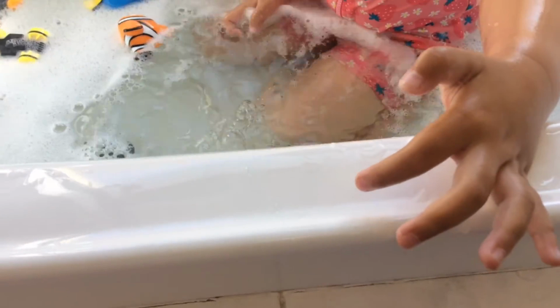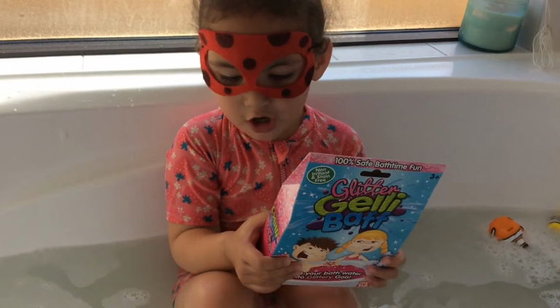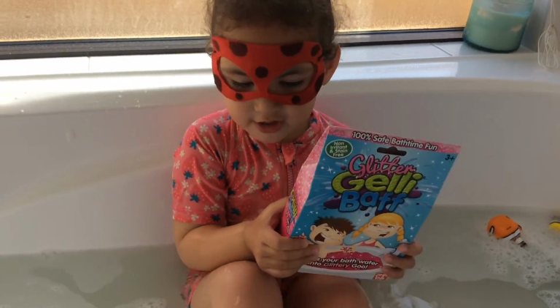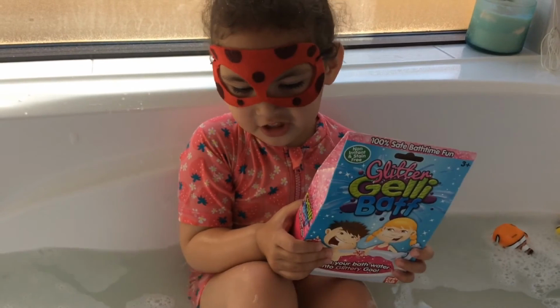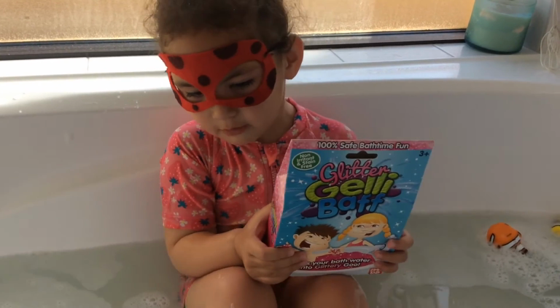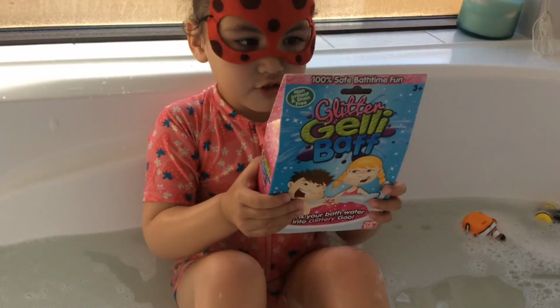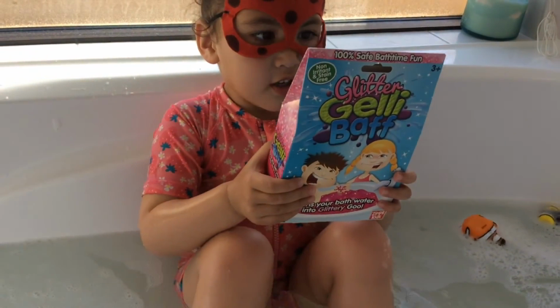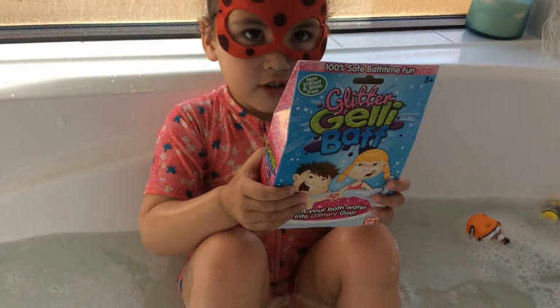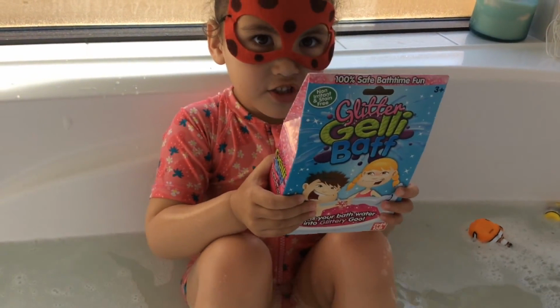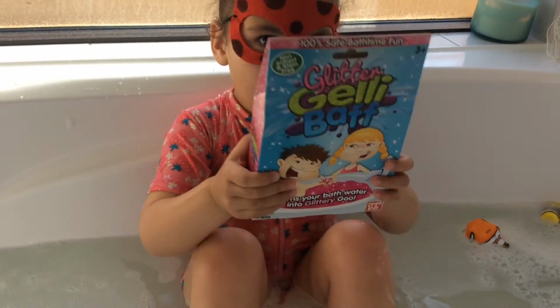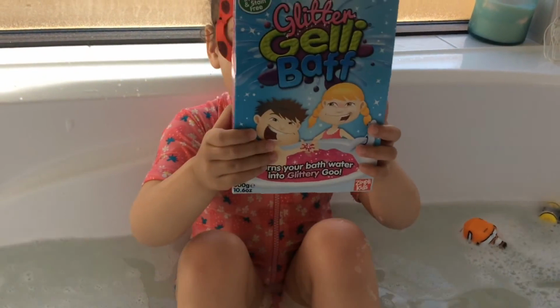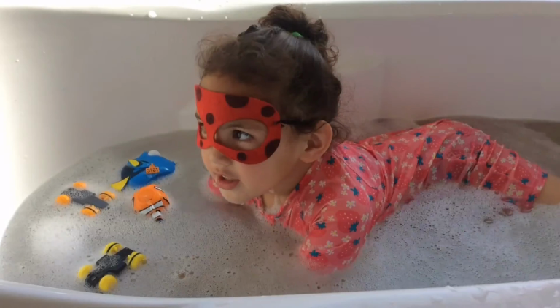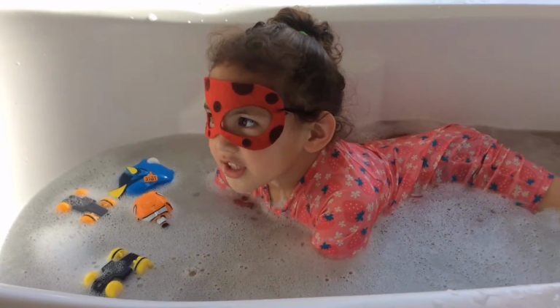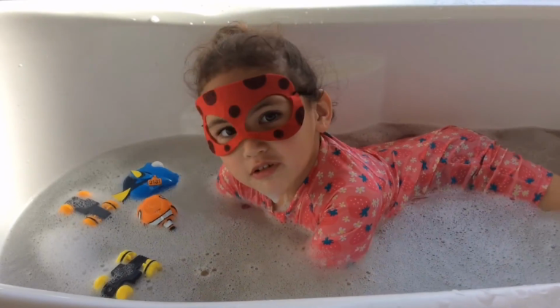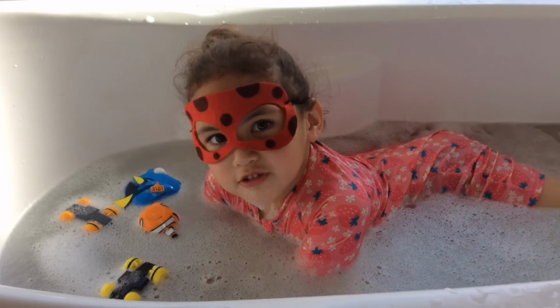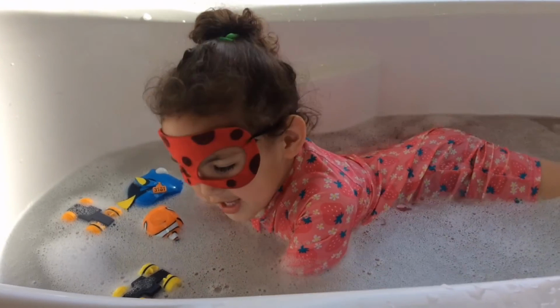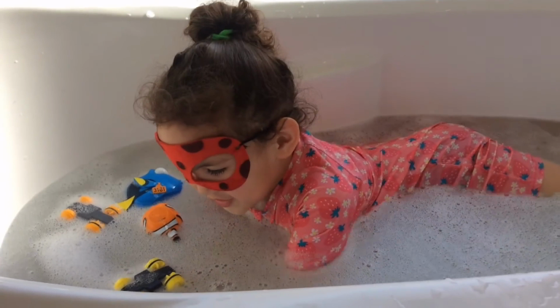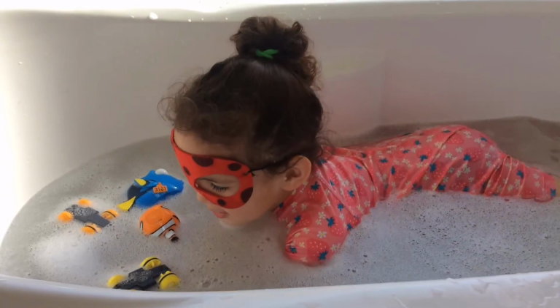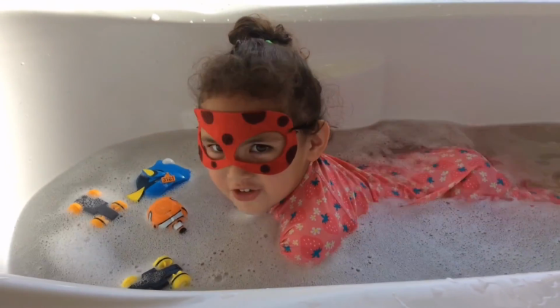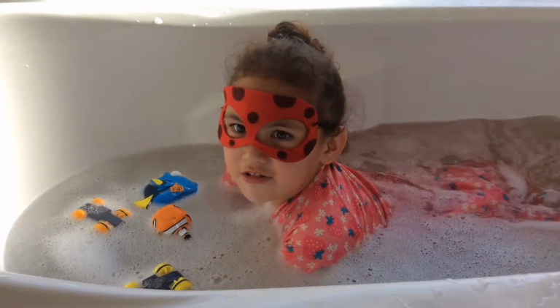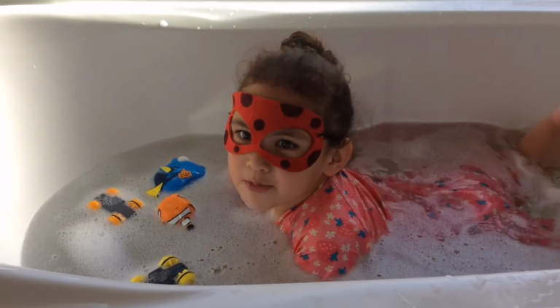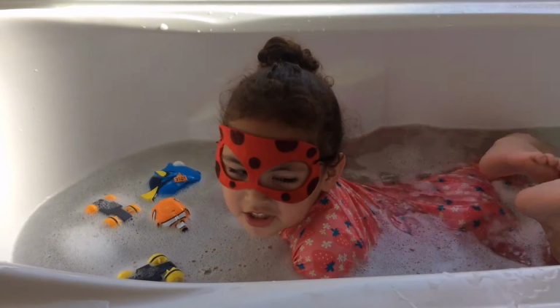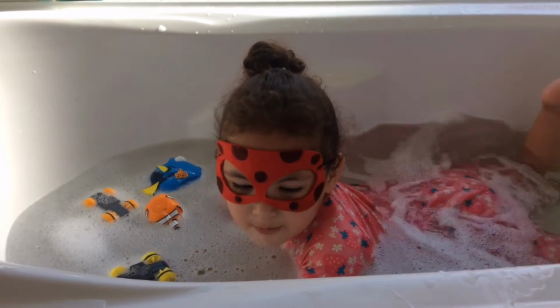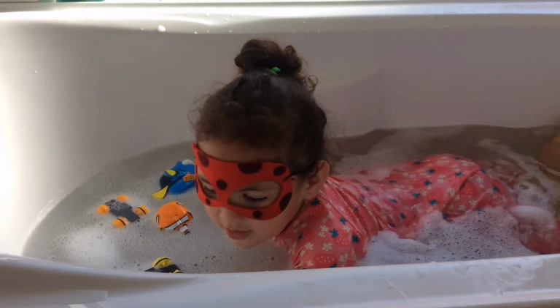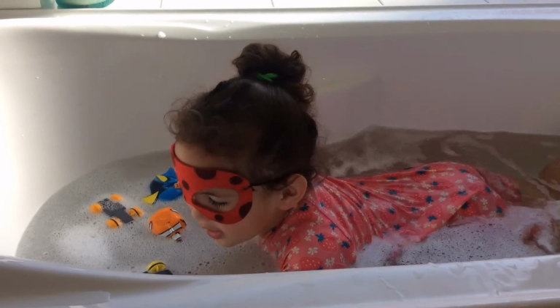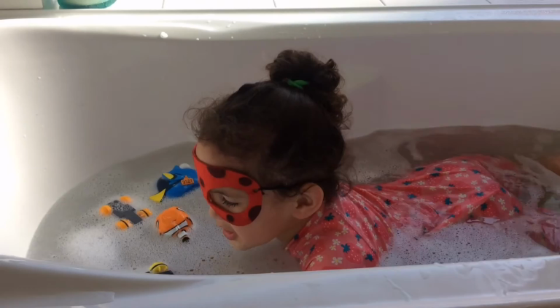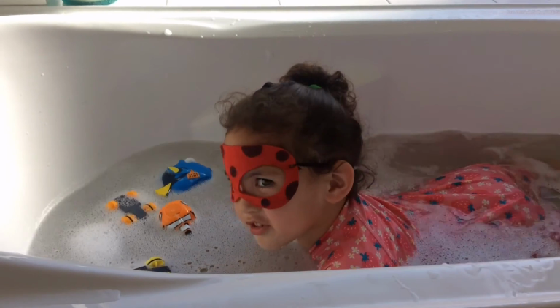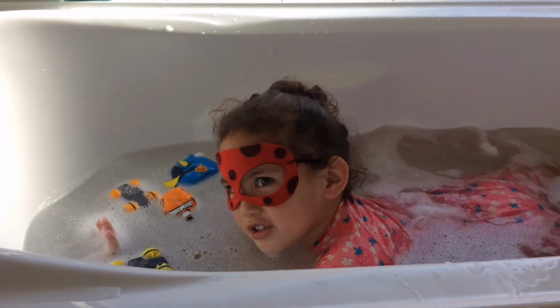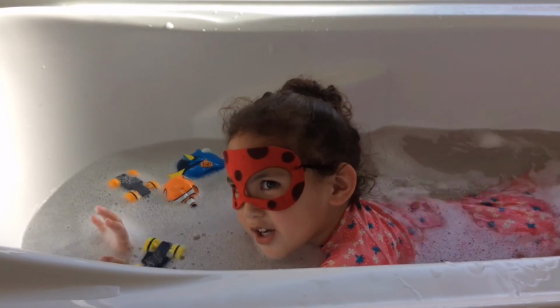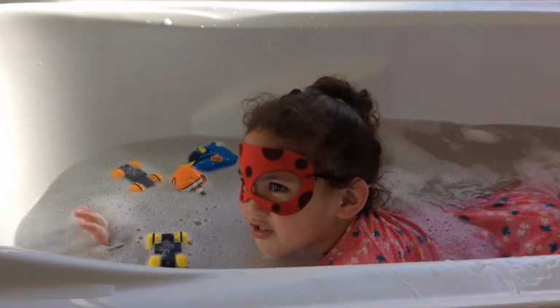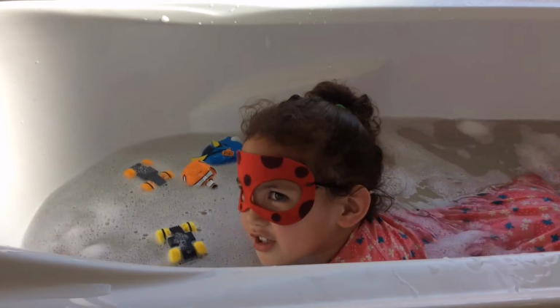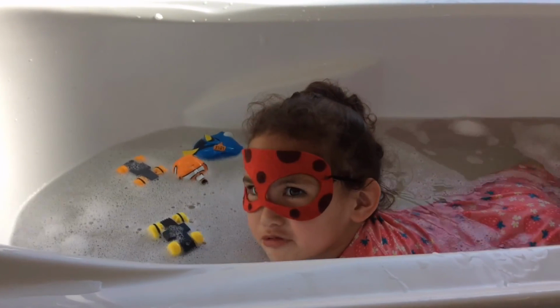I'll show you next time for Glitter Shaper. If you like my video, please hit the like button and subscribe to my channel. Bye!